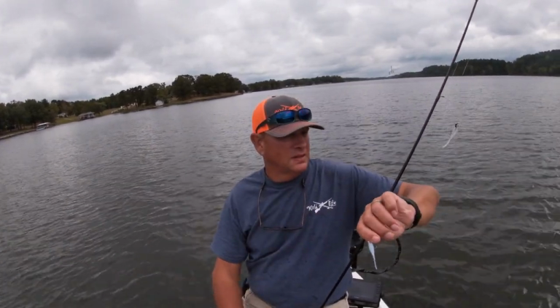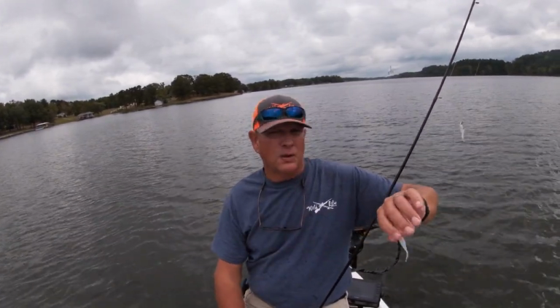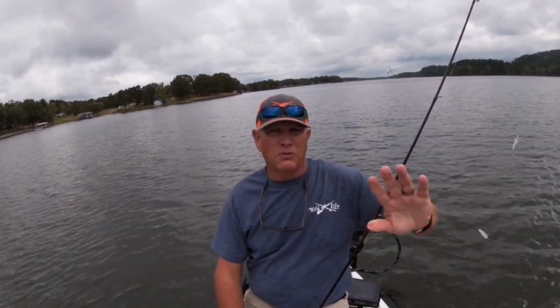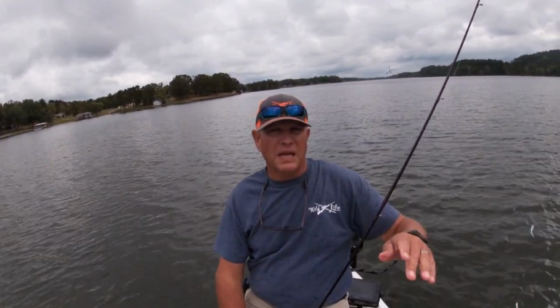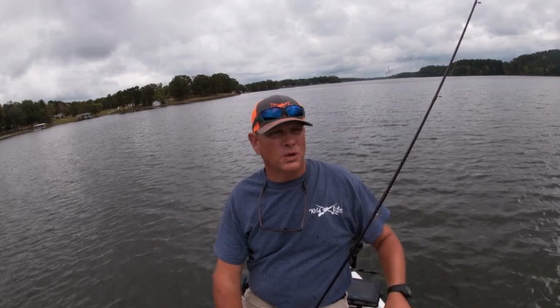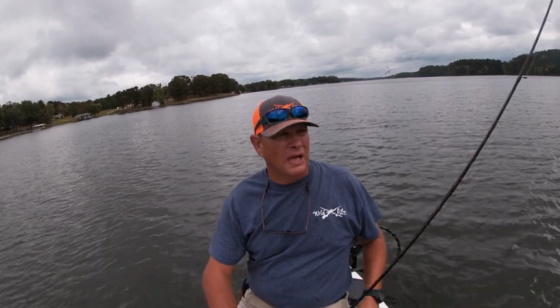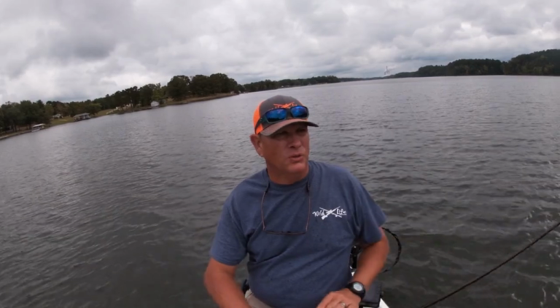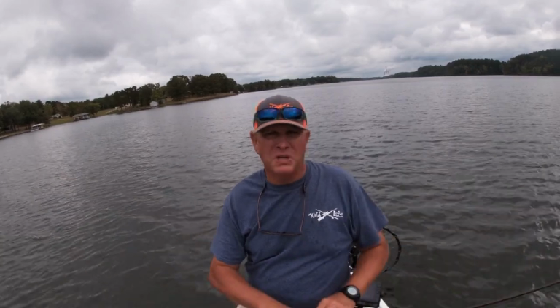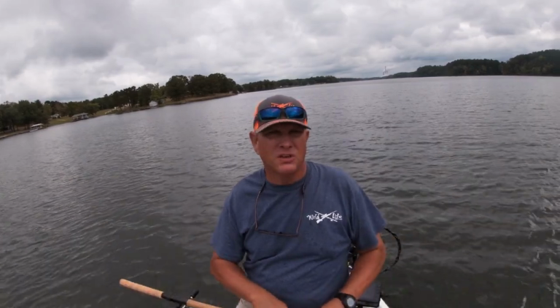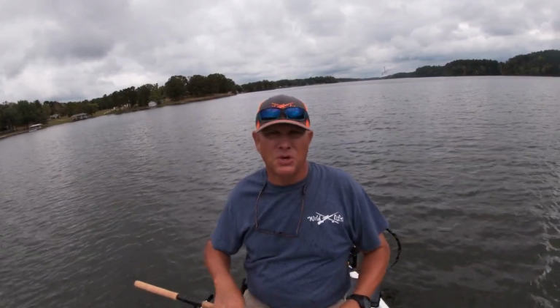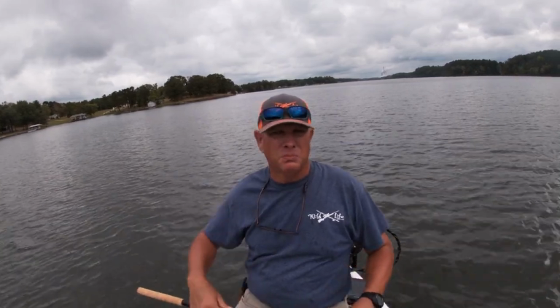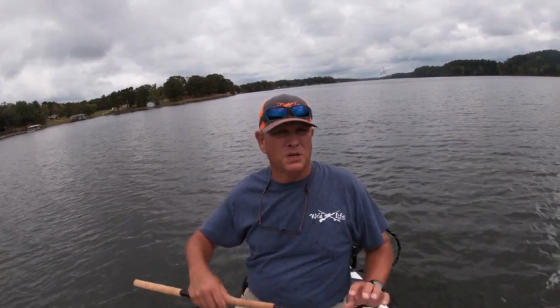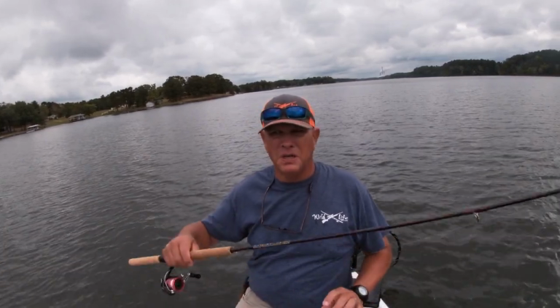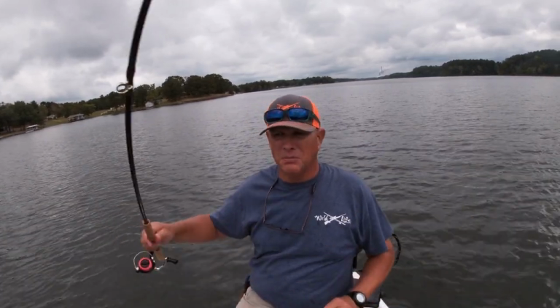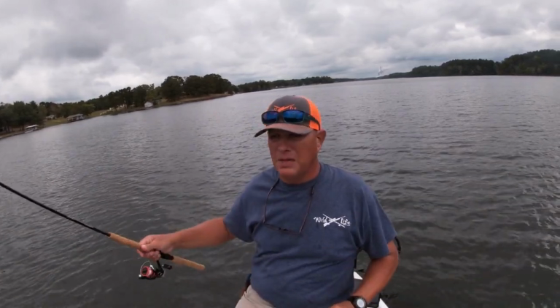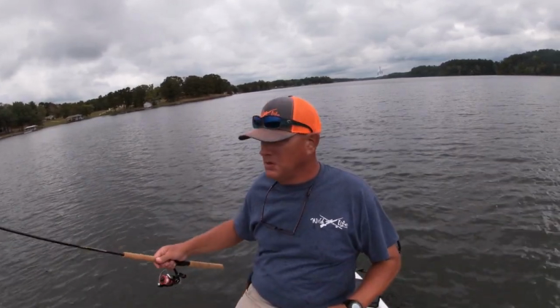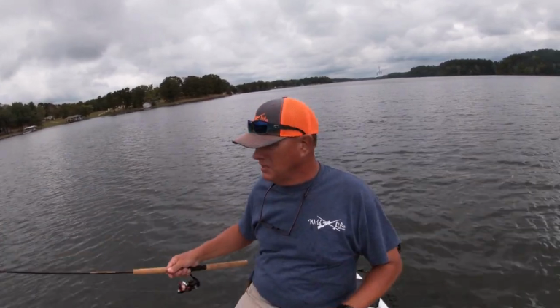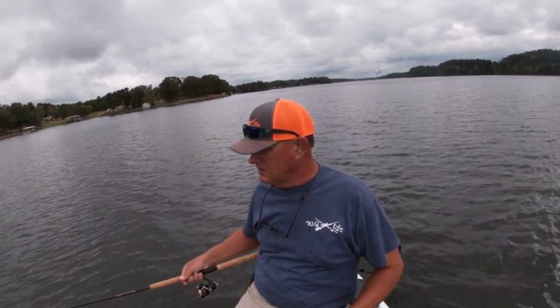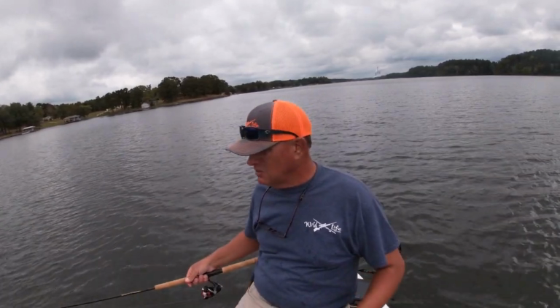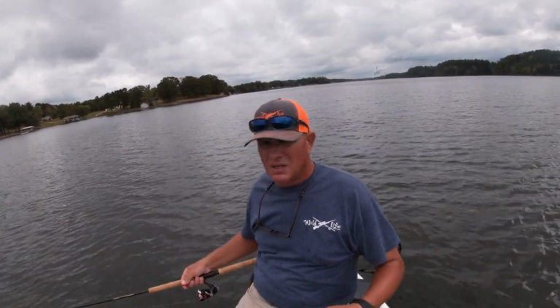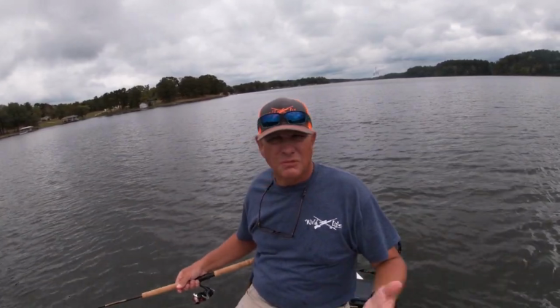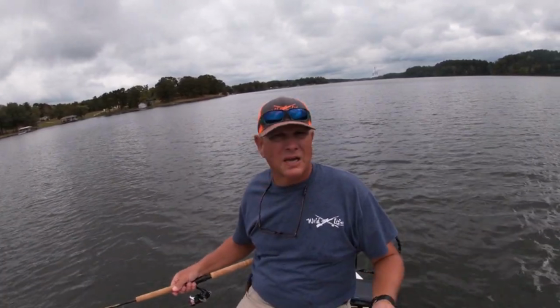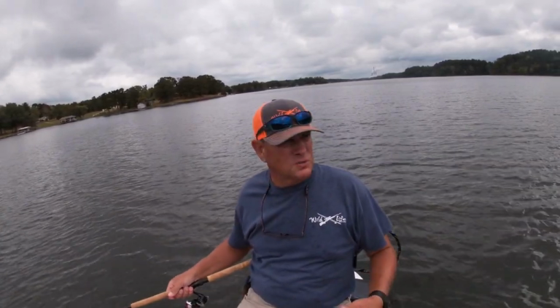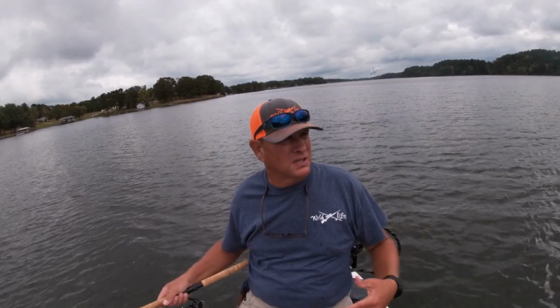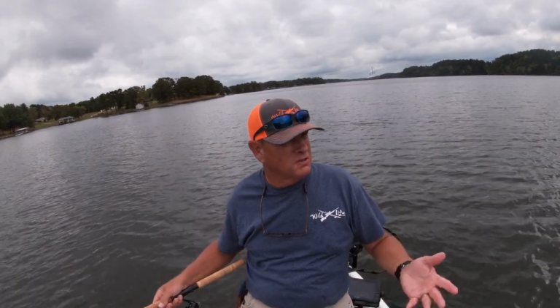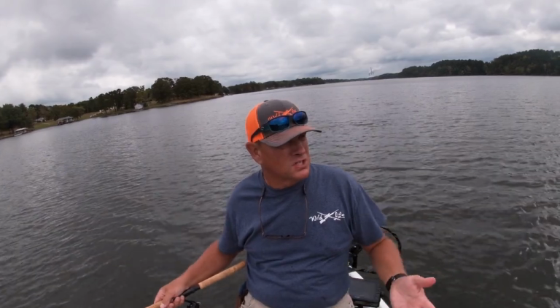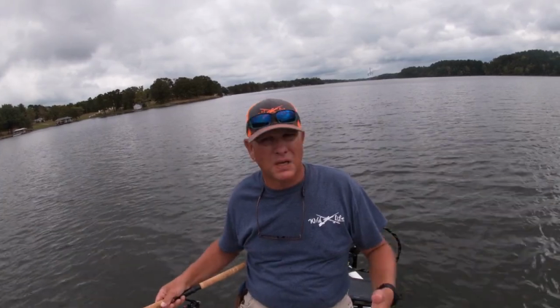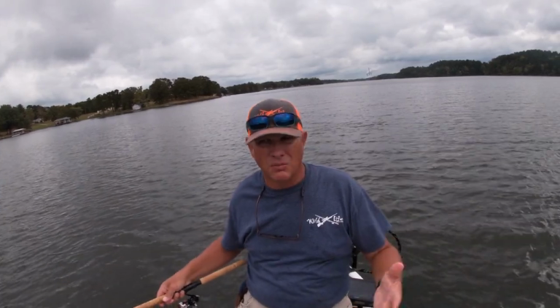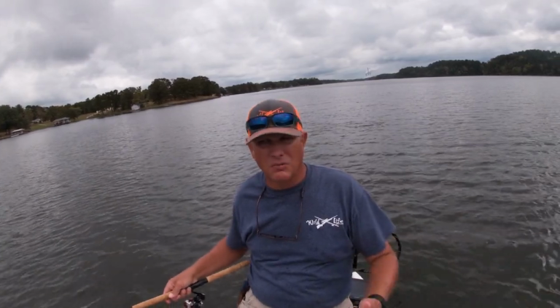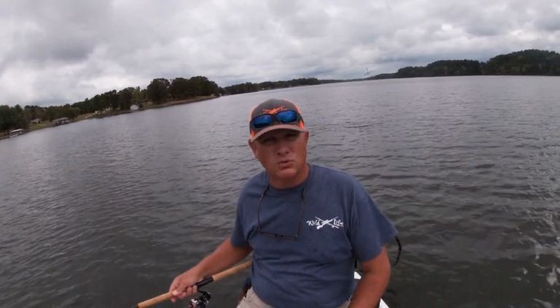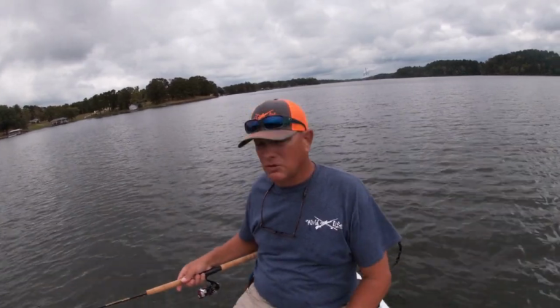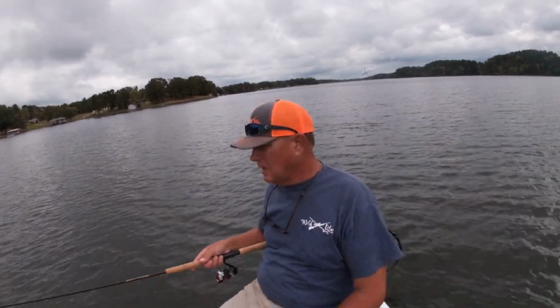Now, we're right on the peak of the movement period, peak of the bite period now. So I'm just kind of expecting fishing to pick up right around 12 o'clock.